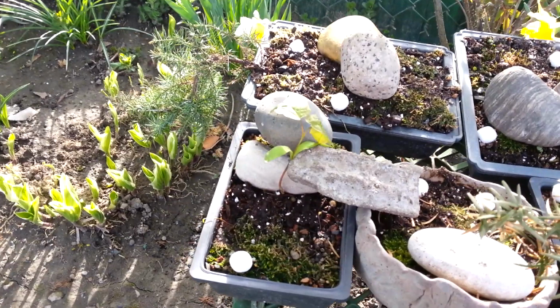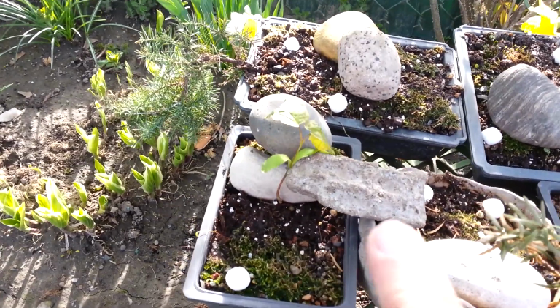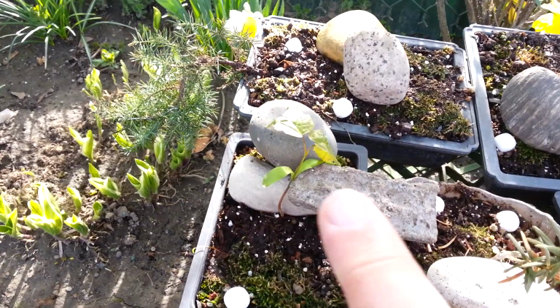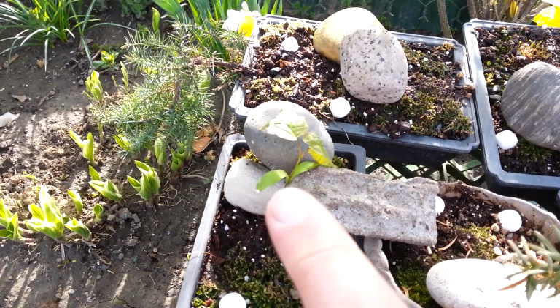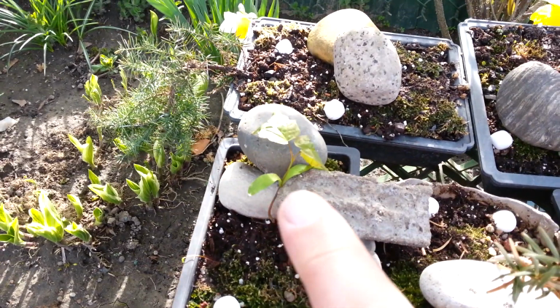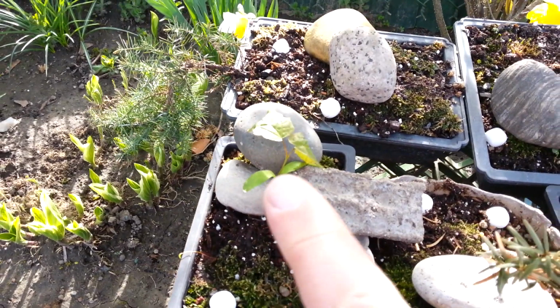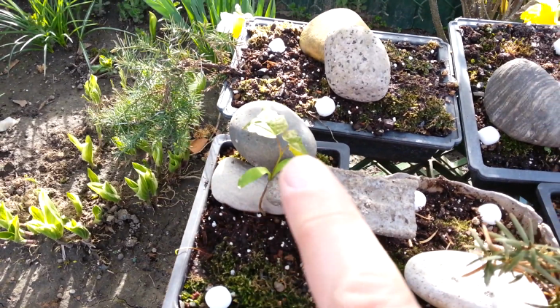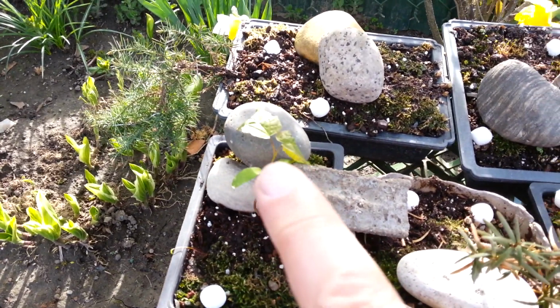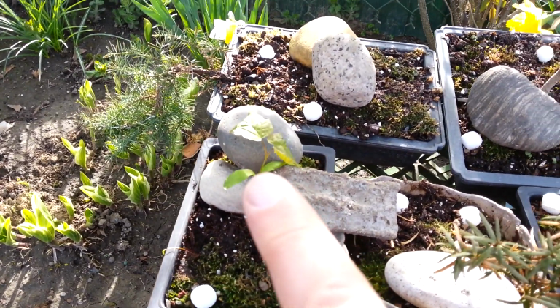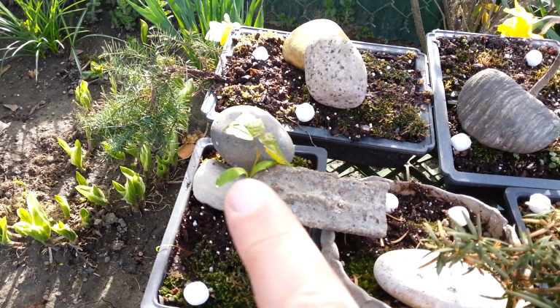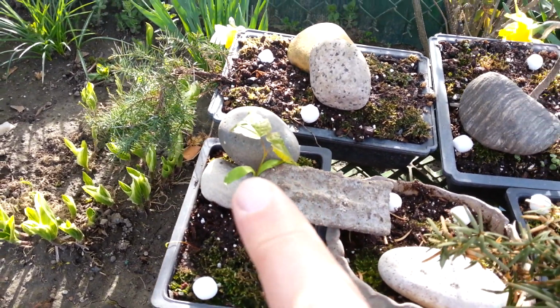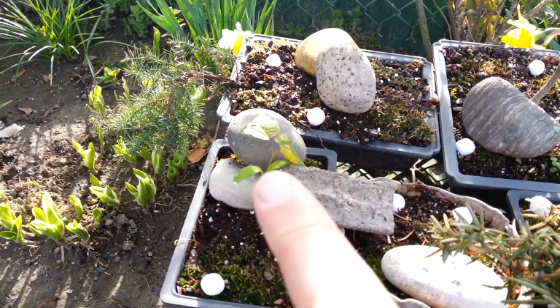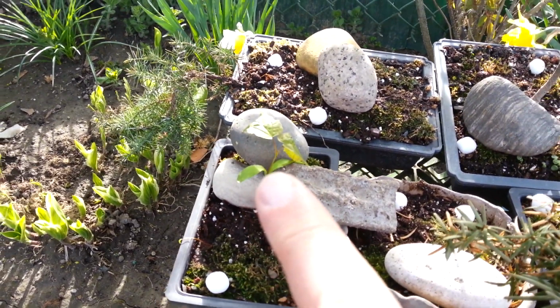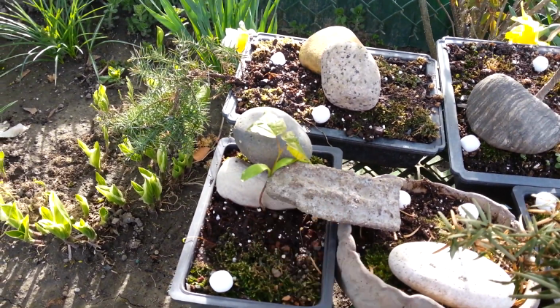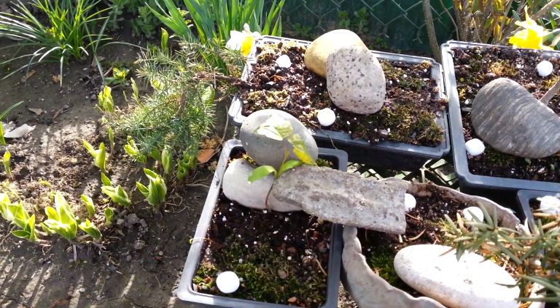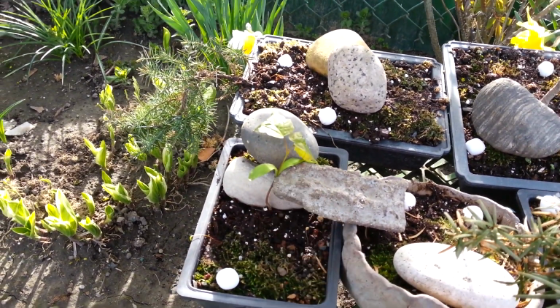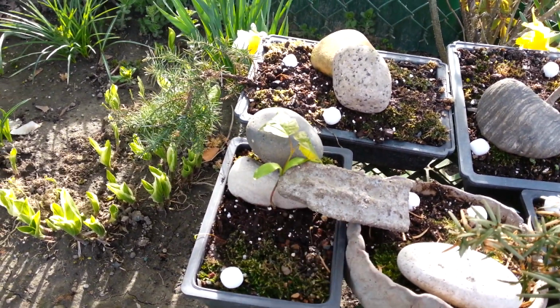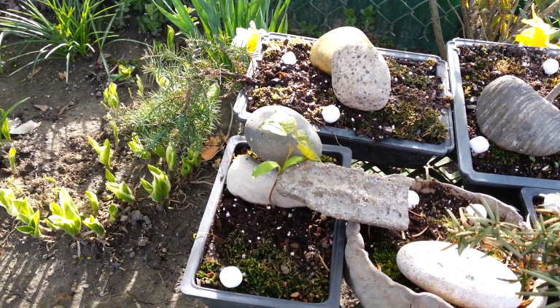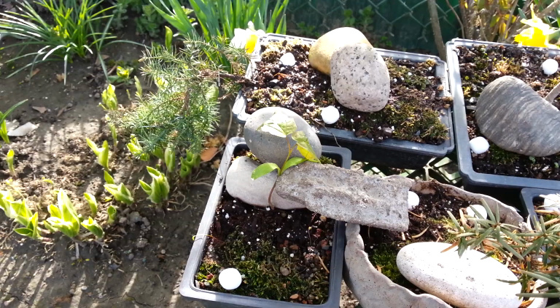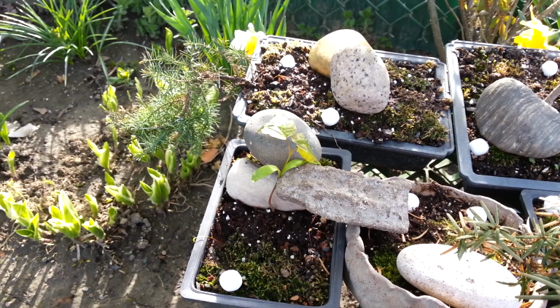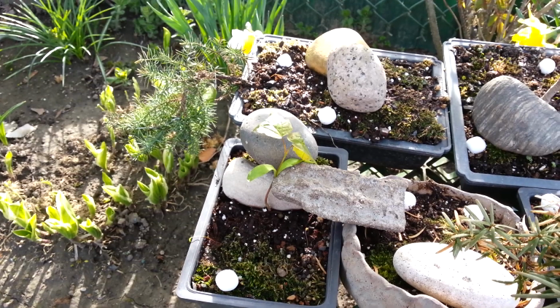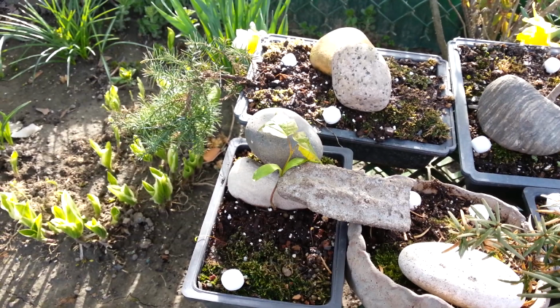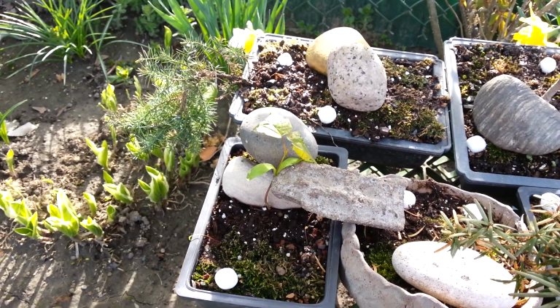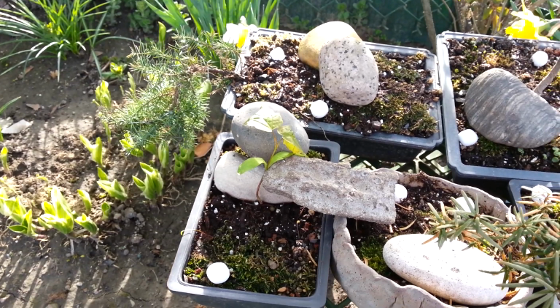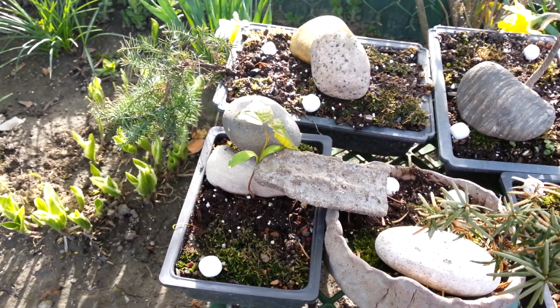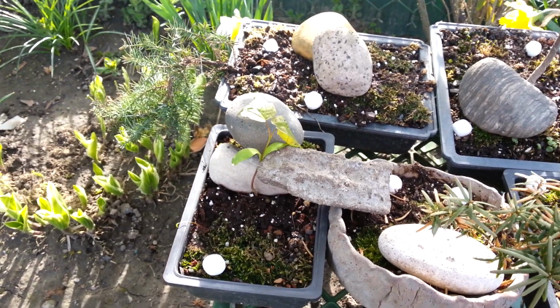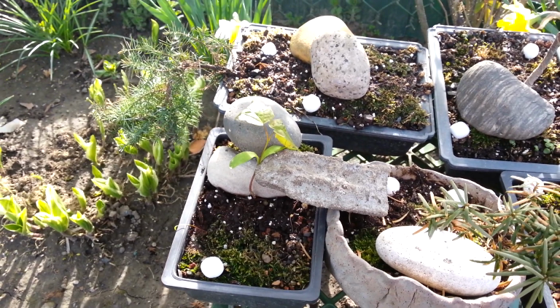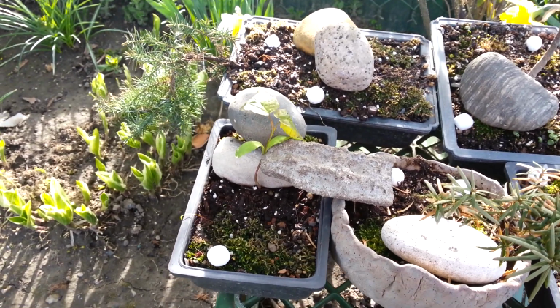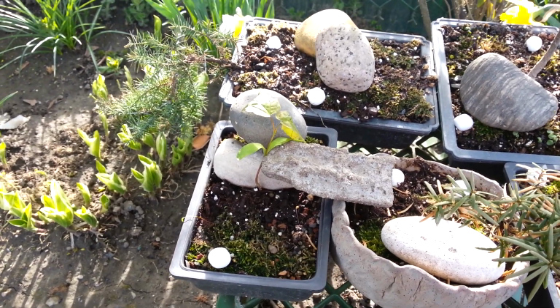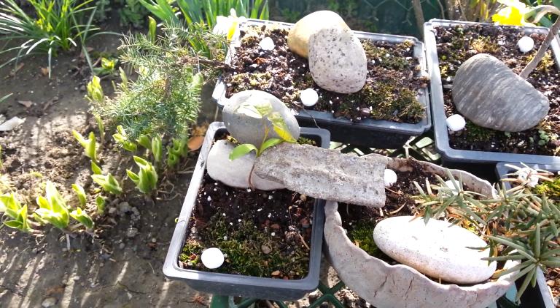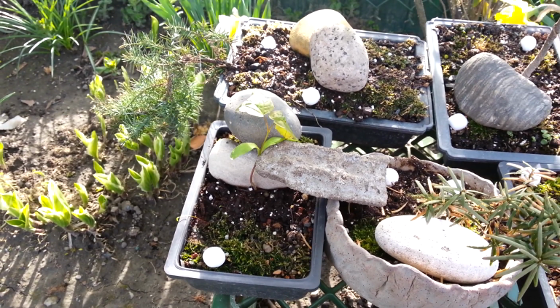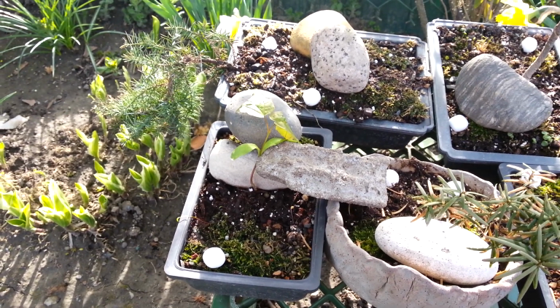I think this is a red maple. It's a seedling that I found. I was hoping it would be a sweet gum, but I'm not sure.